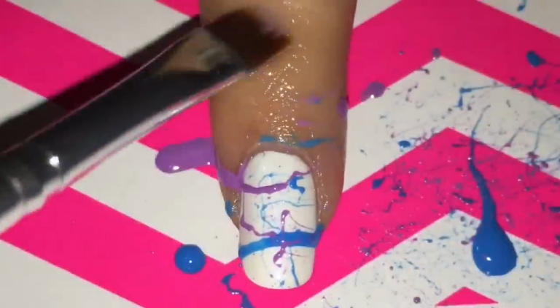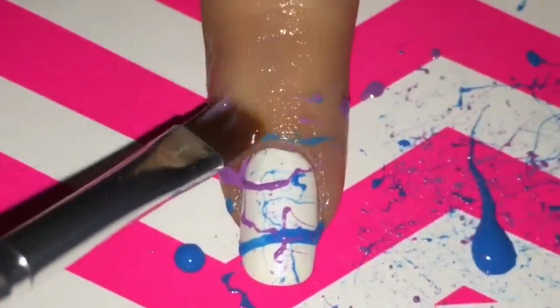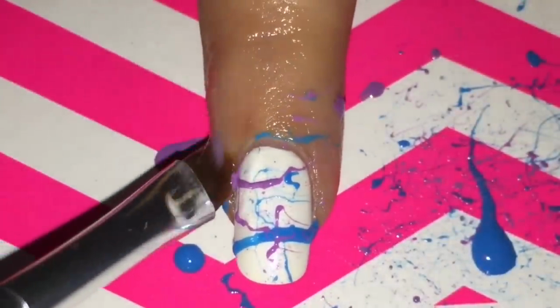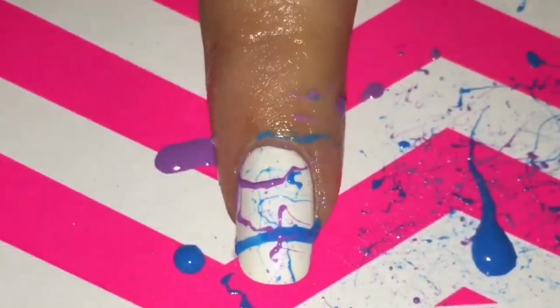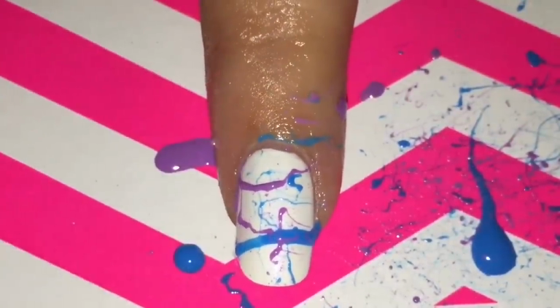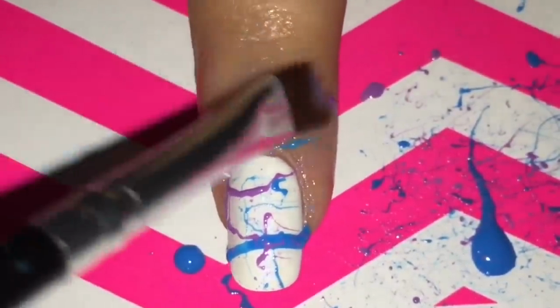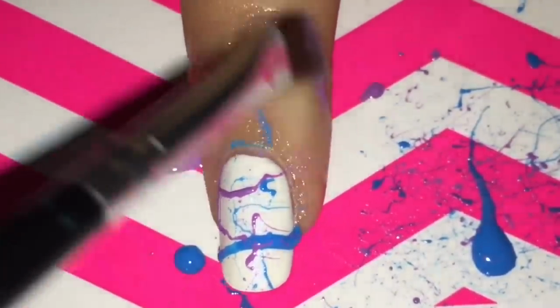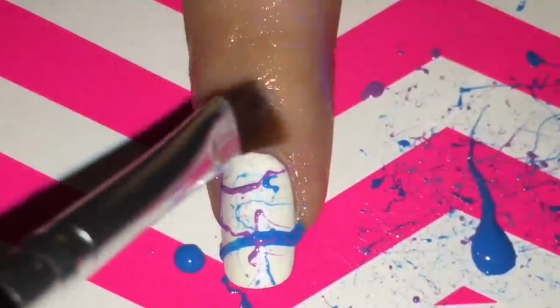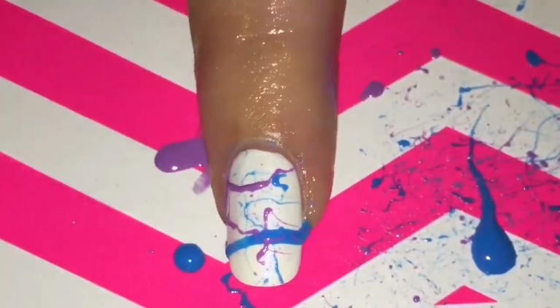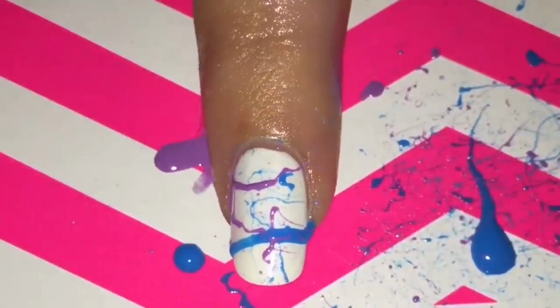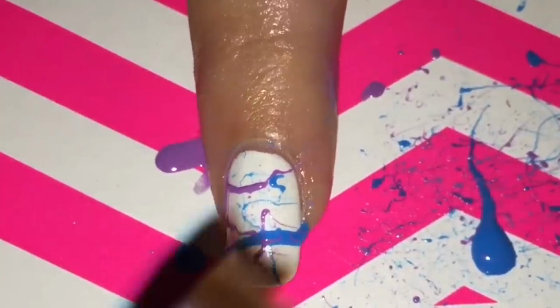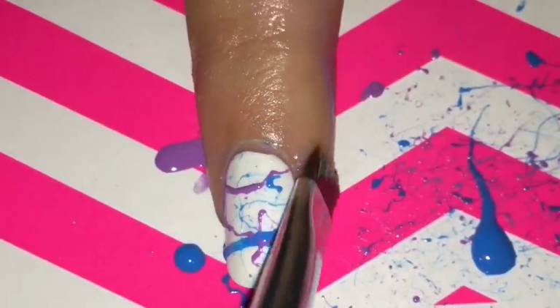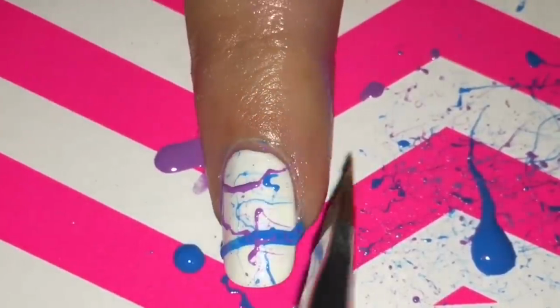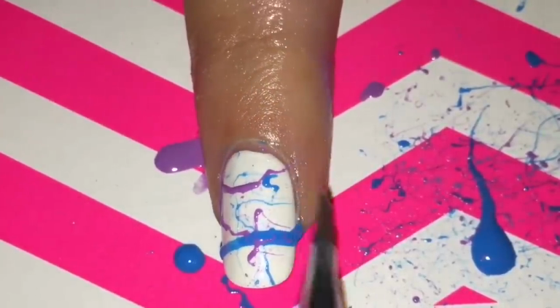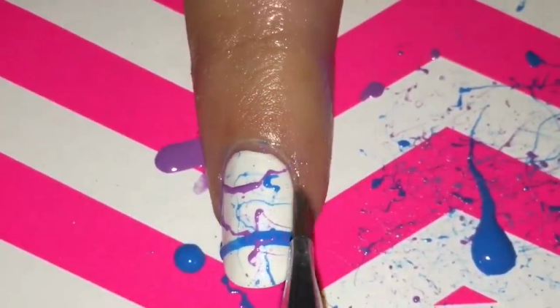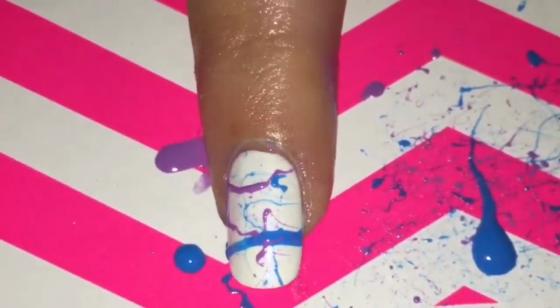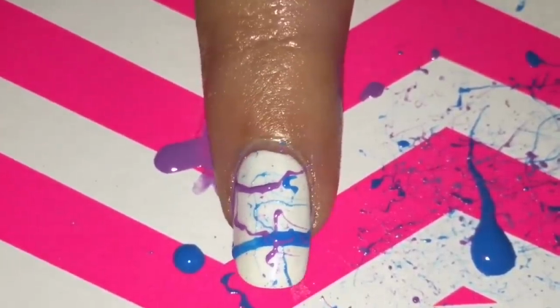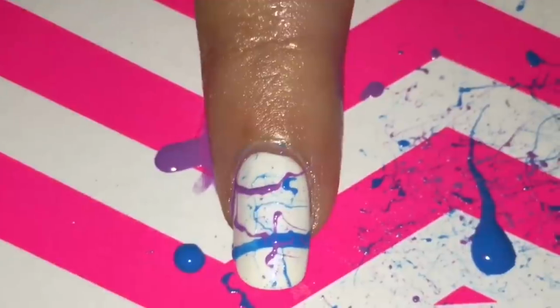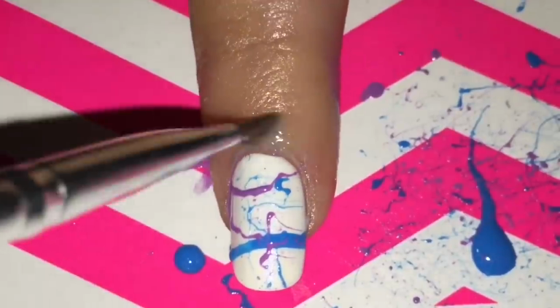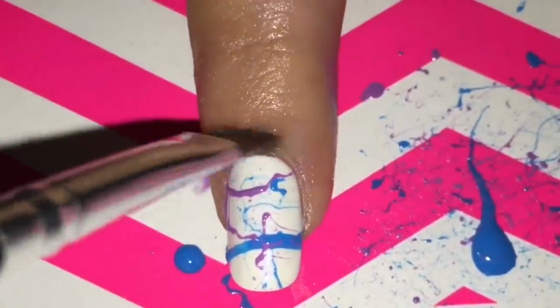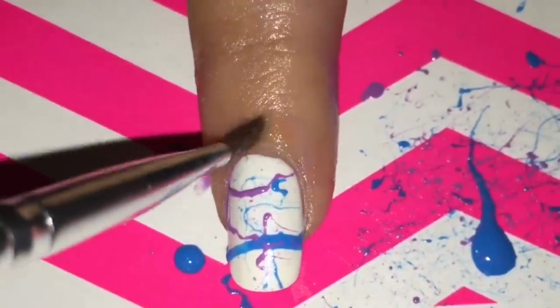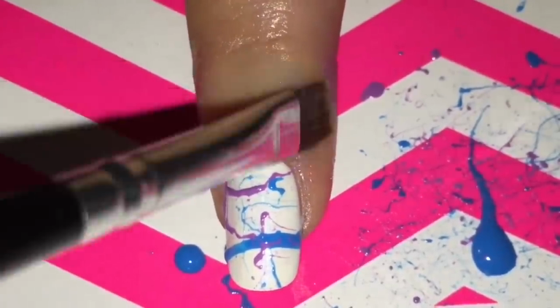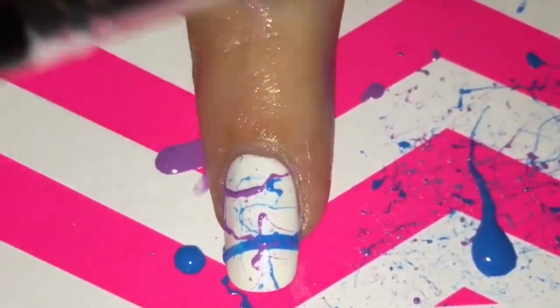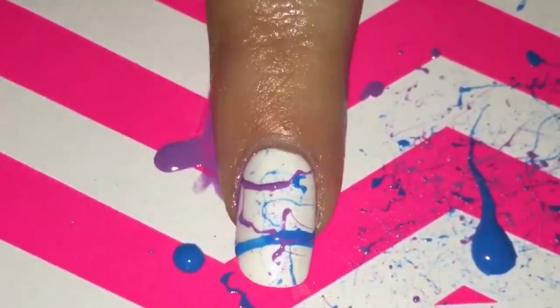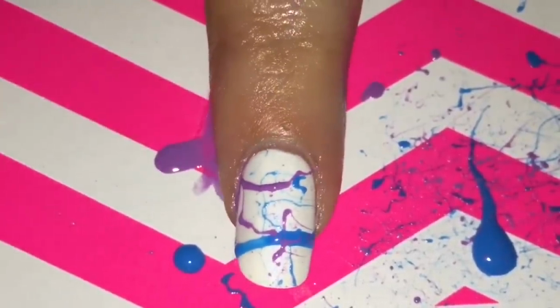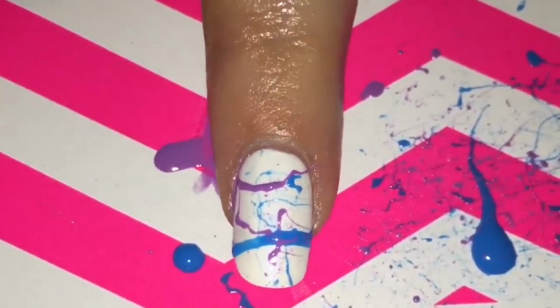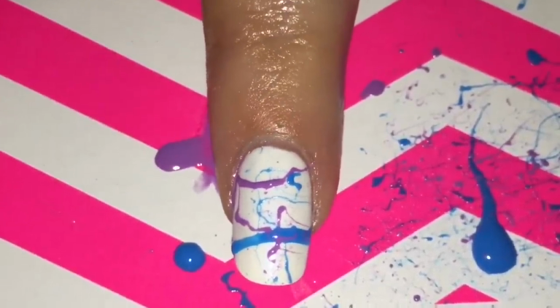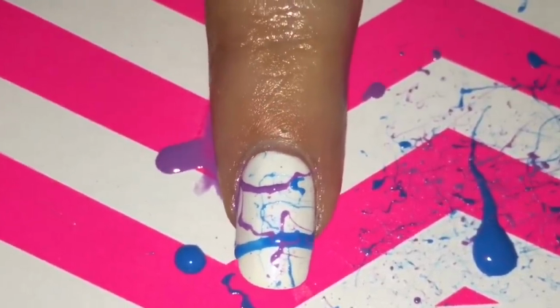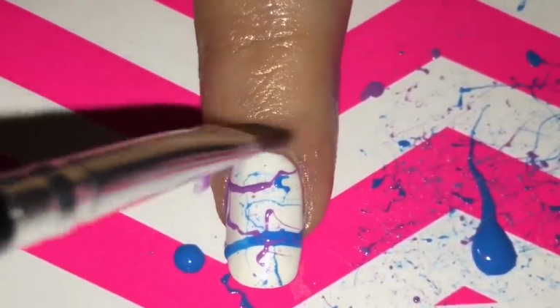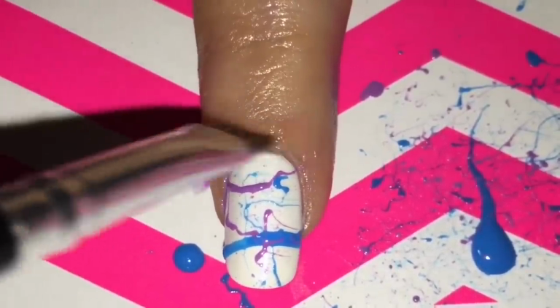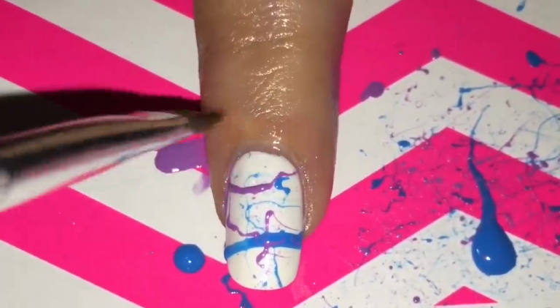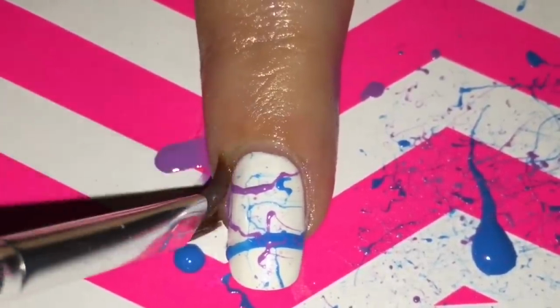And that's all the techniques and products that I use. I know a few of you requested this video, so I hope you found this helpful and have an easier time doing your nails. If you have any other video requests, leave a comment down below. Thank you for watching.